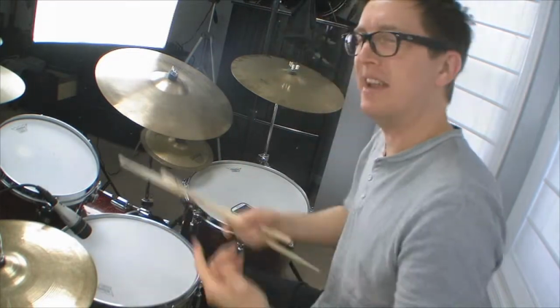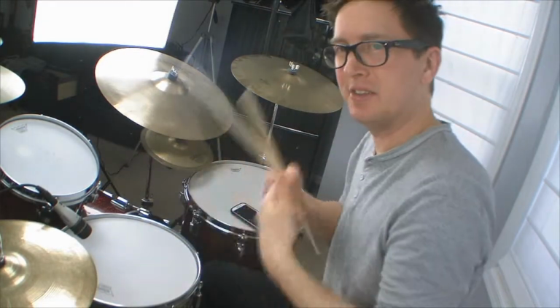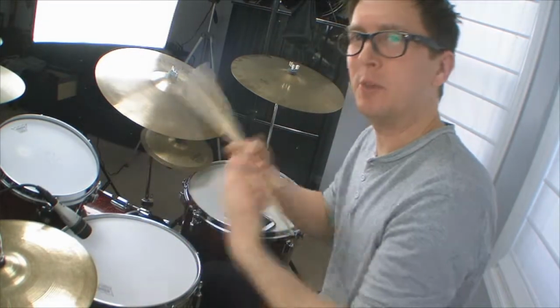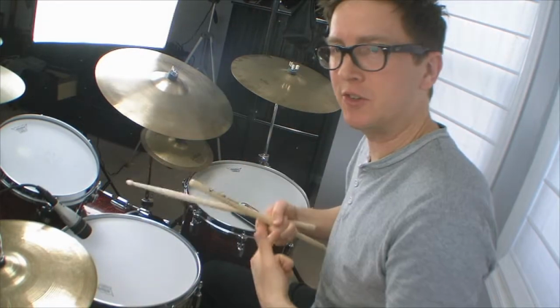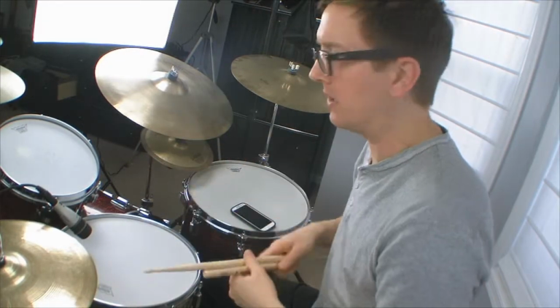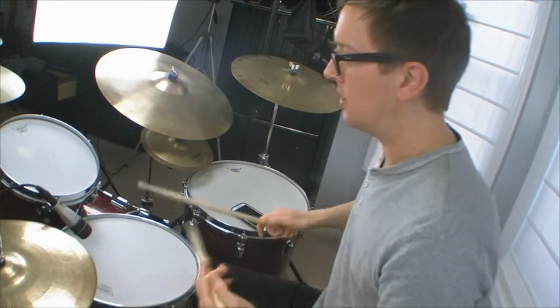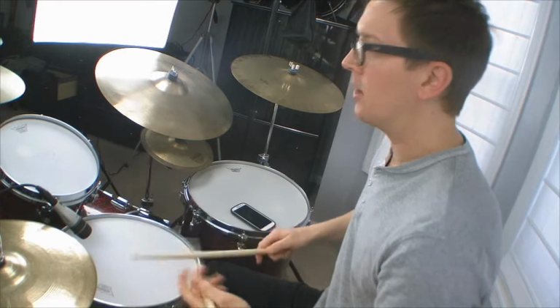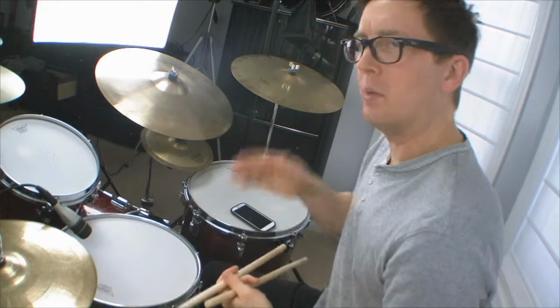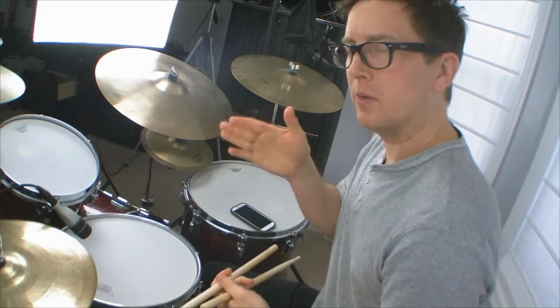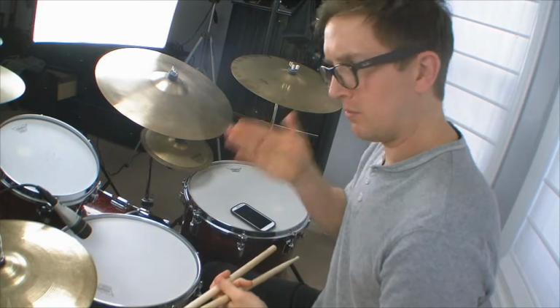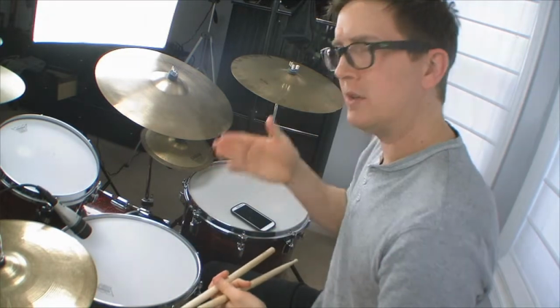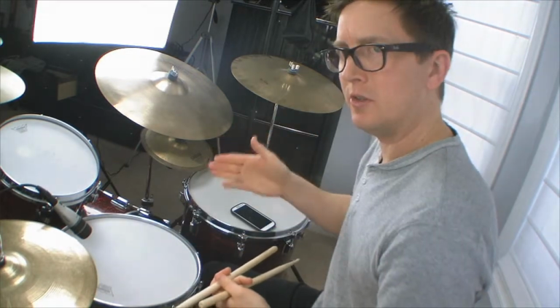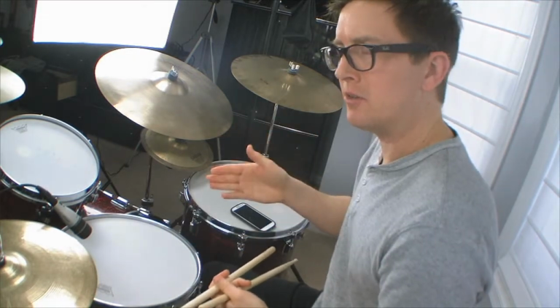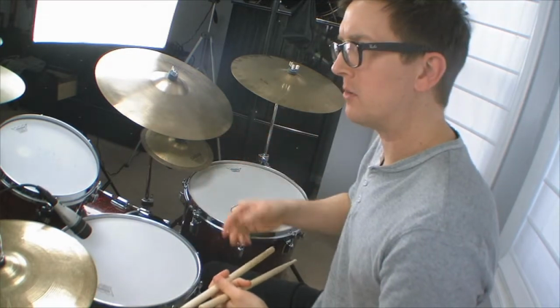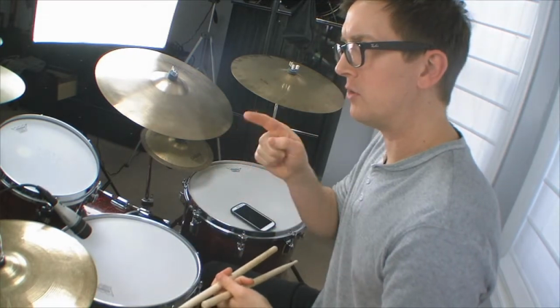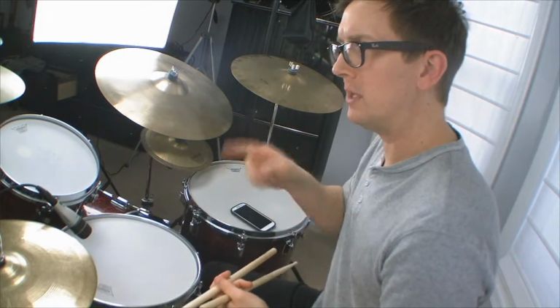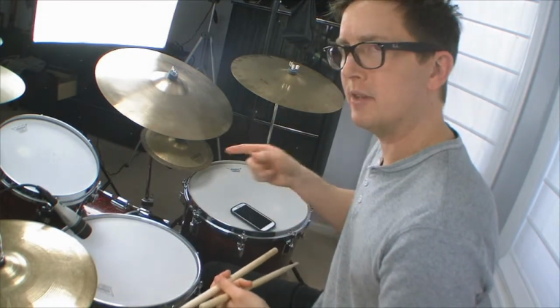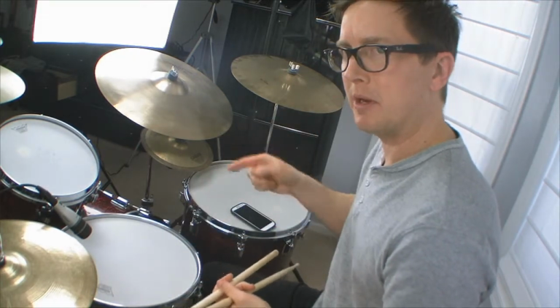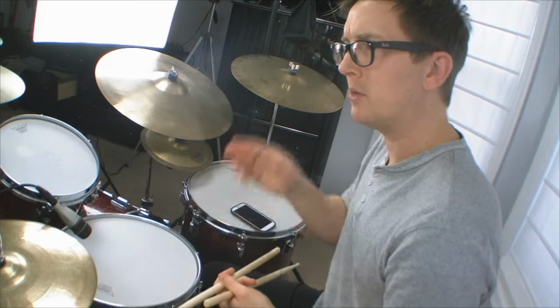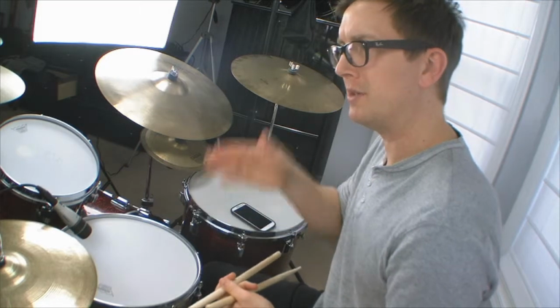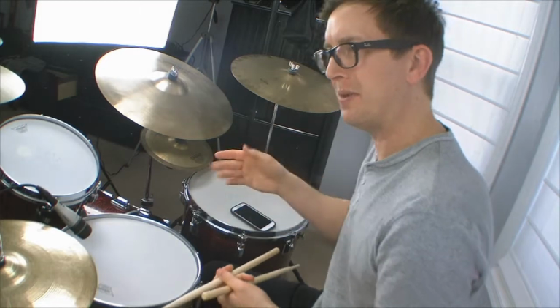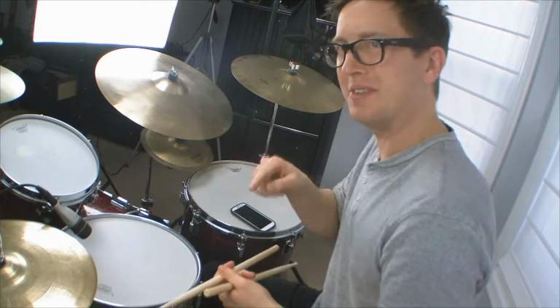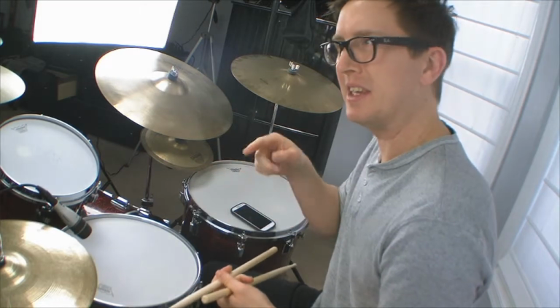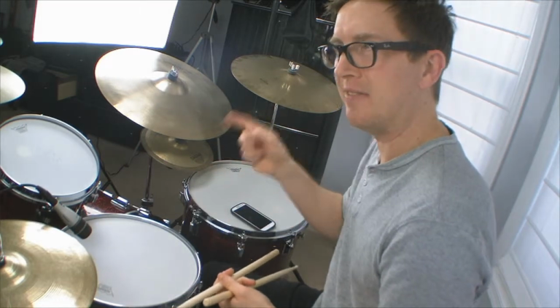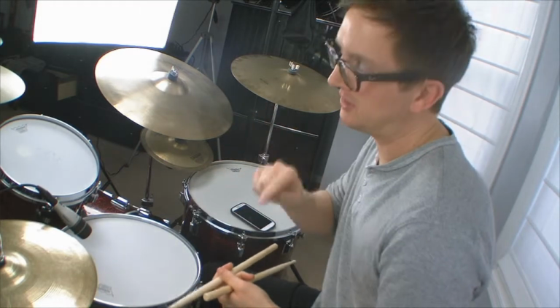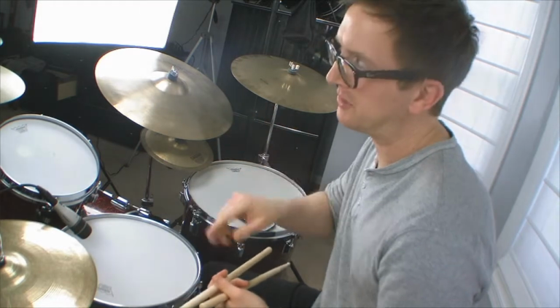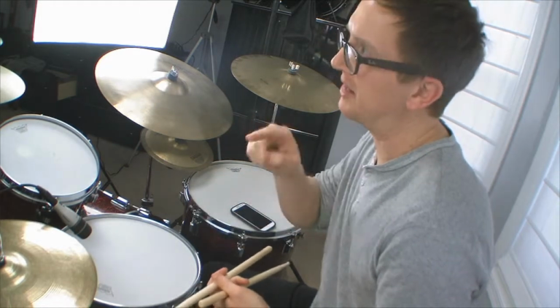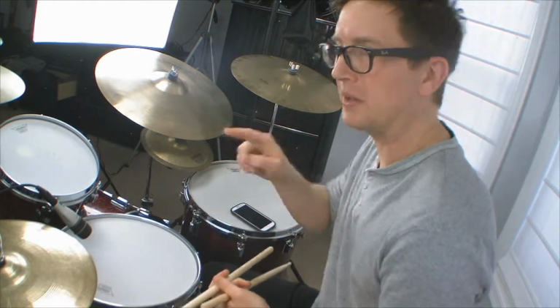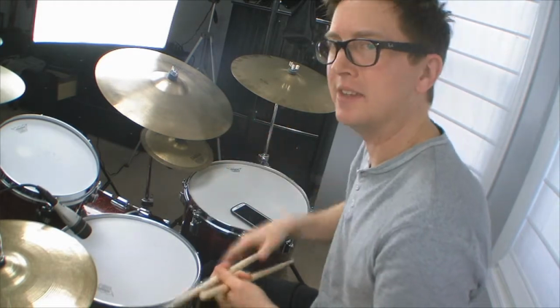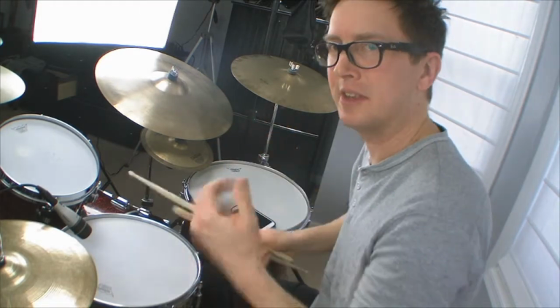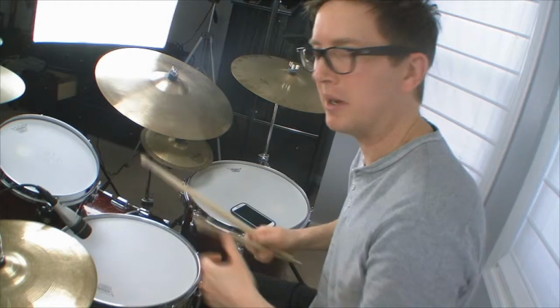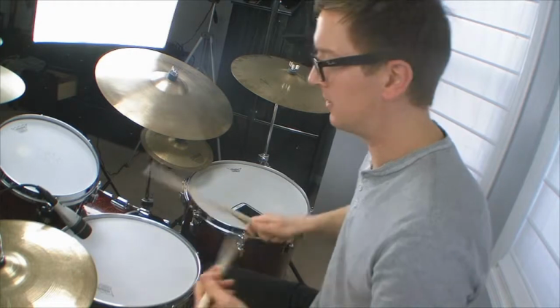And there's the one measure phrase. One to the two is the nine stroke, two E and a is the paradiddle, three to the four is the left nine stroke, and then four E and a is the left paradiddle.